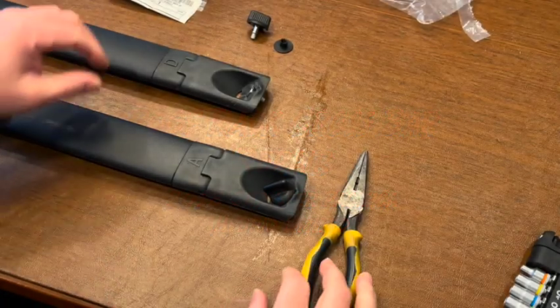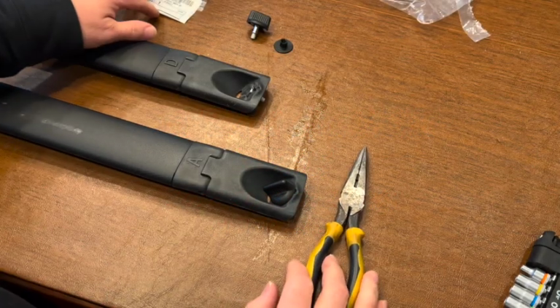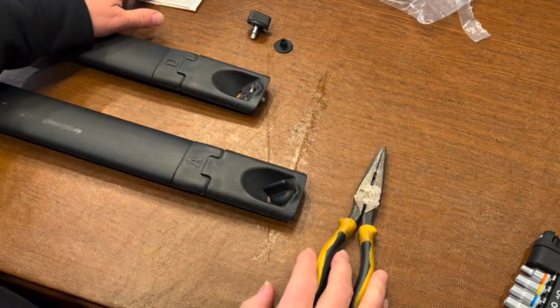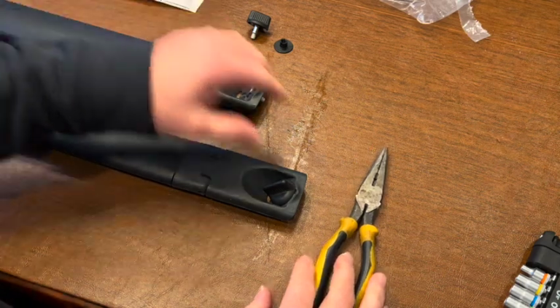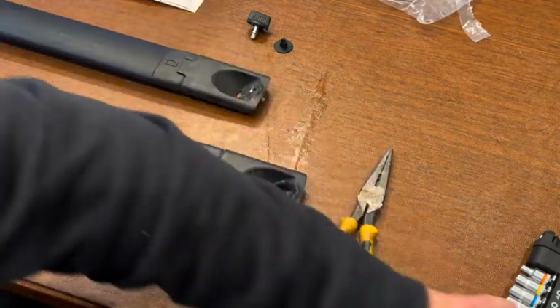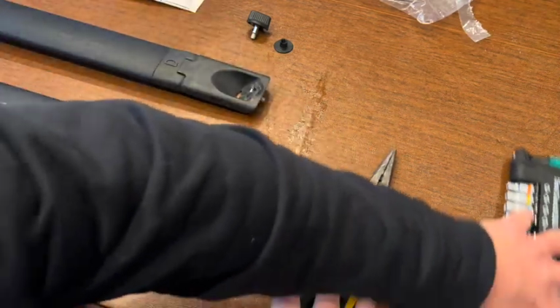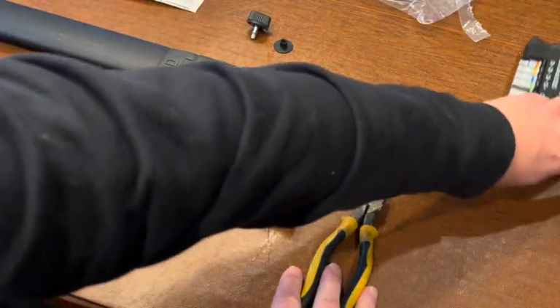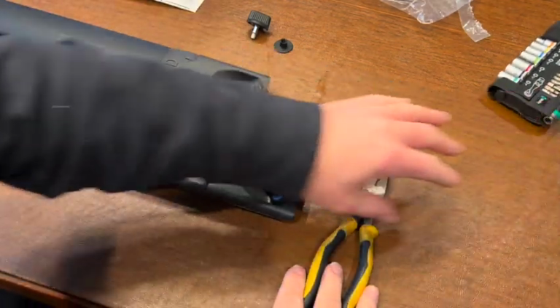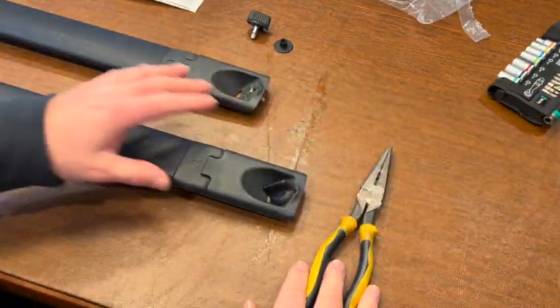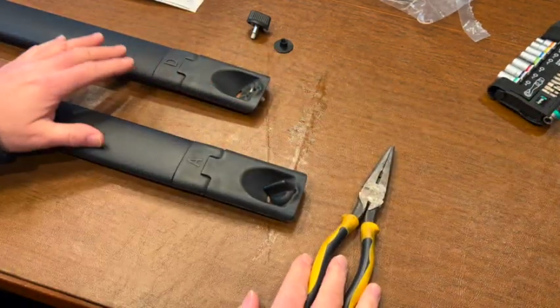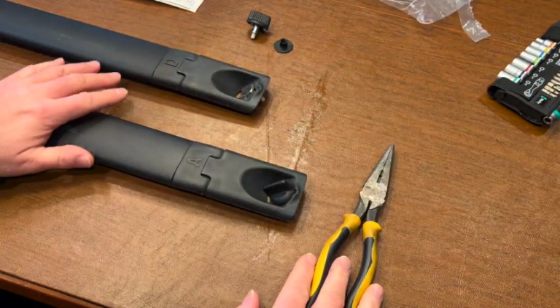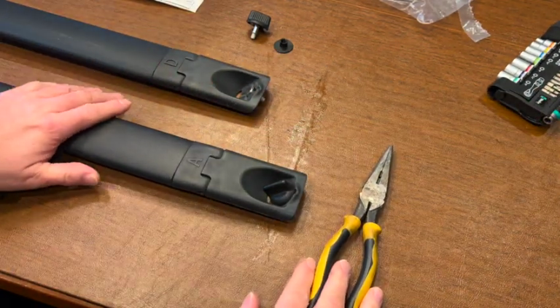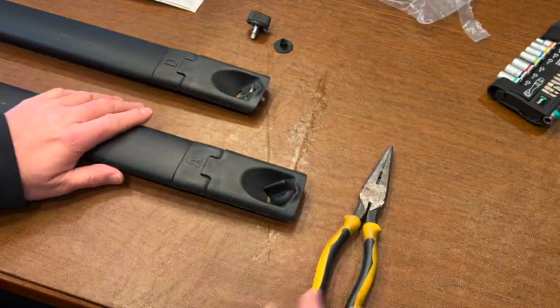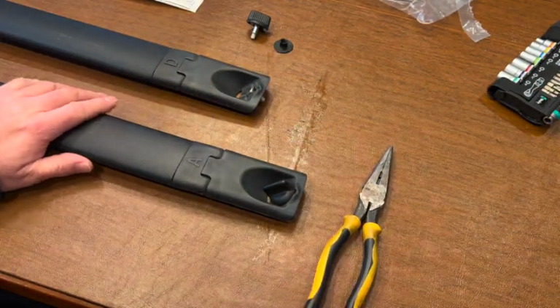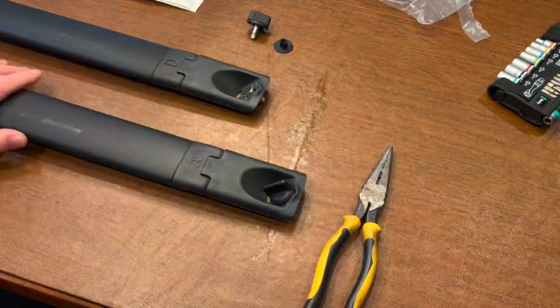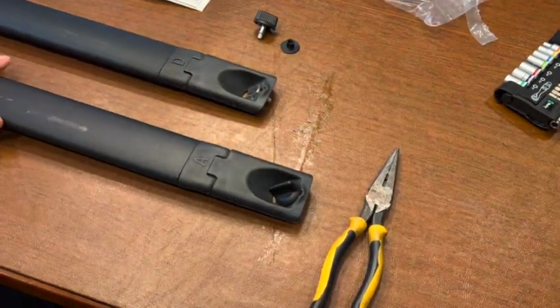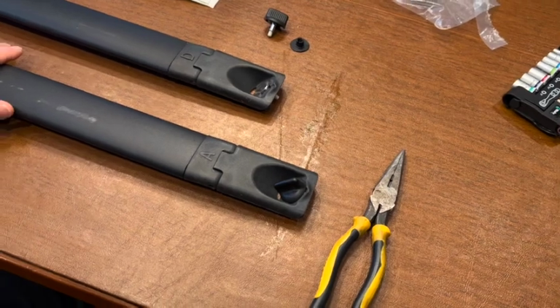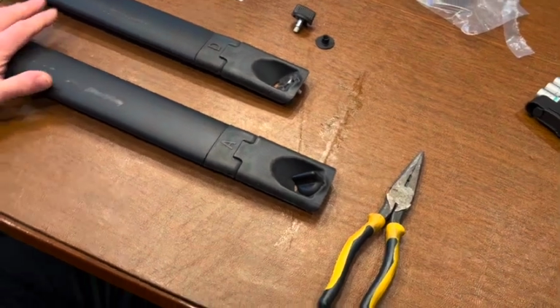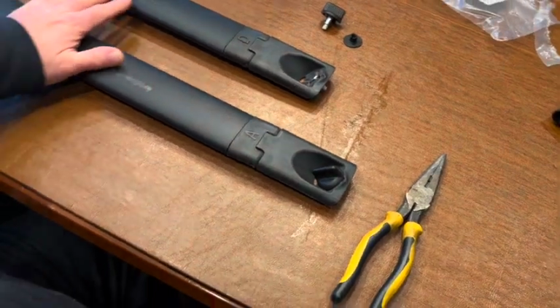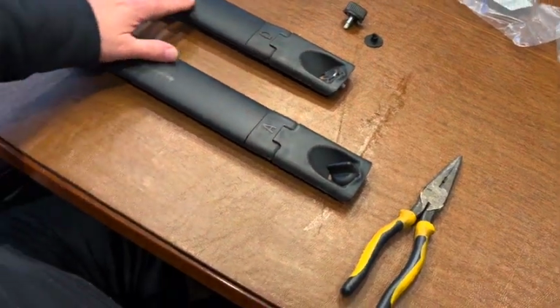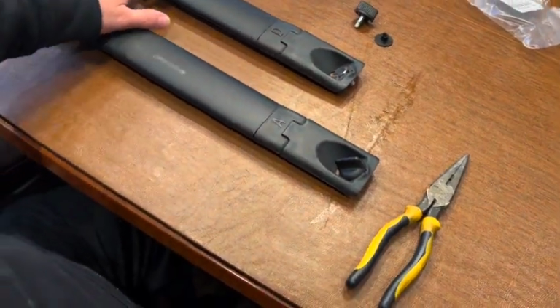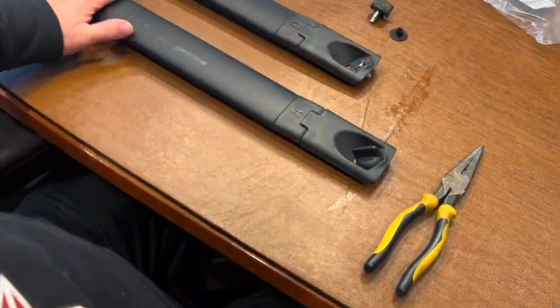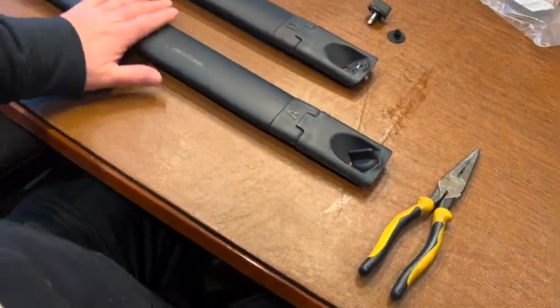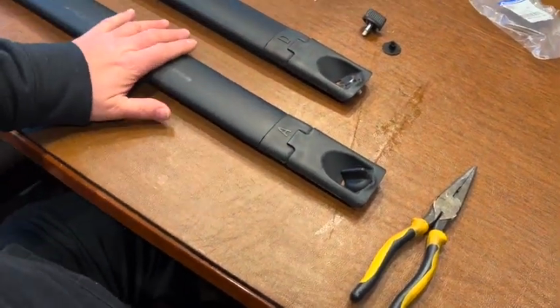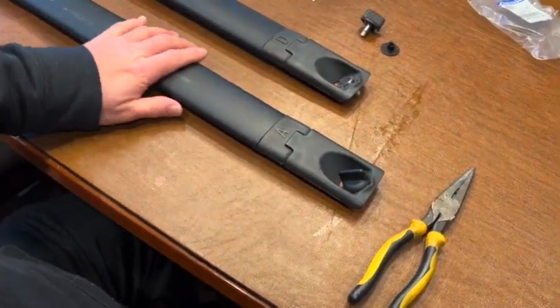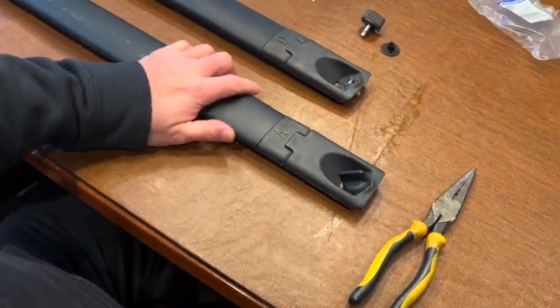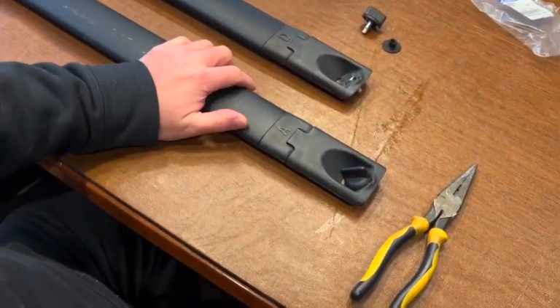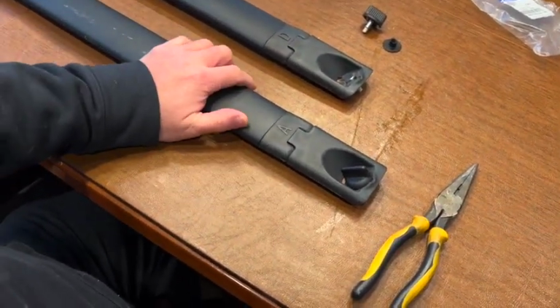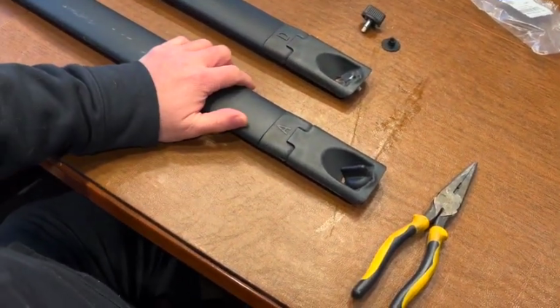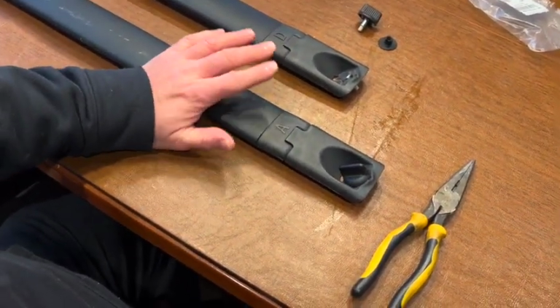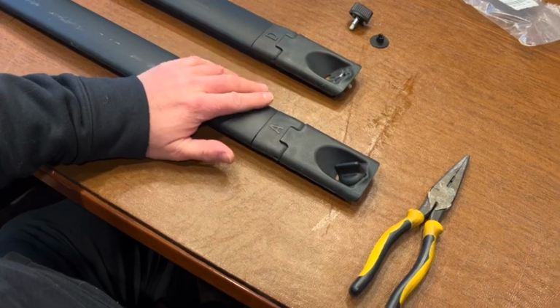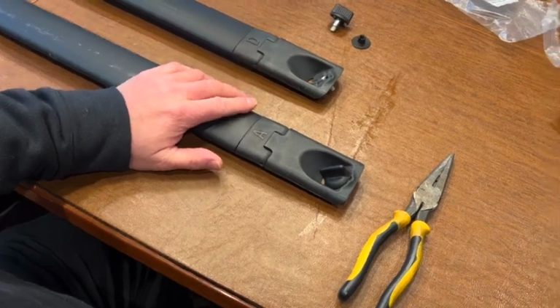Hello, Fix-It-Tony here. Today I am going to be repairing my crossbars on my 2018 Chrysler Pacifica.